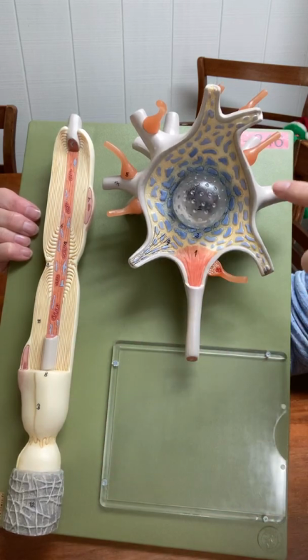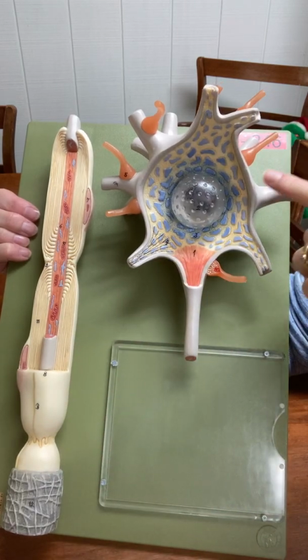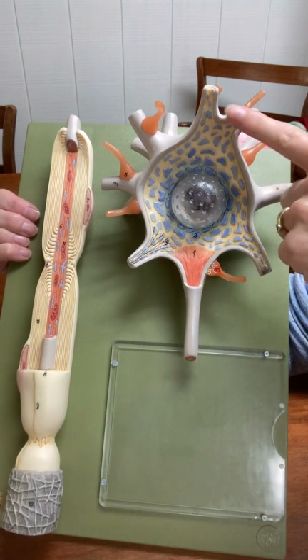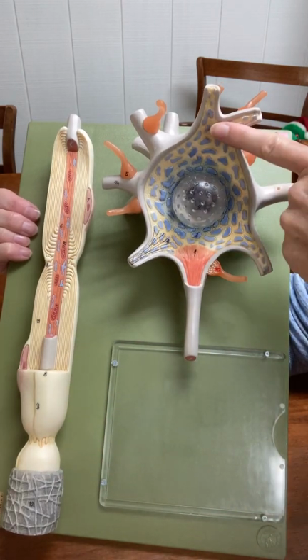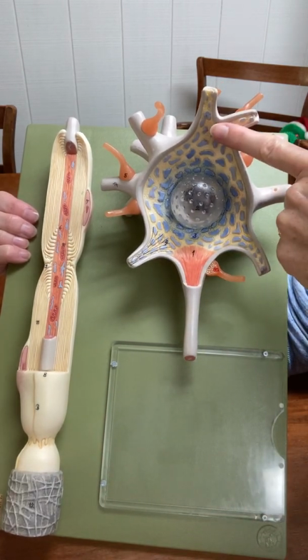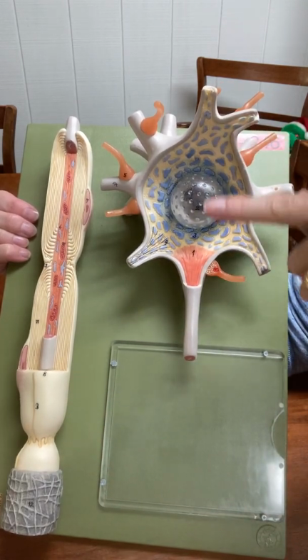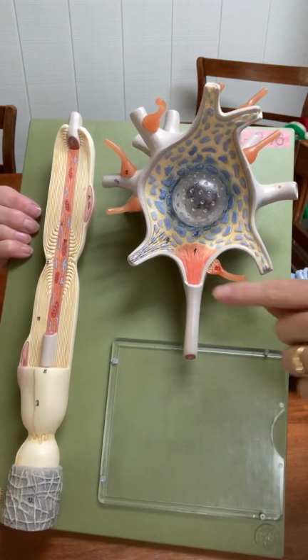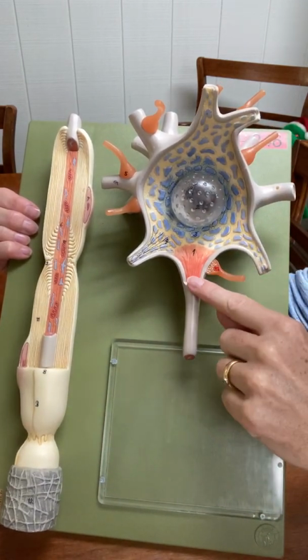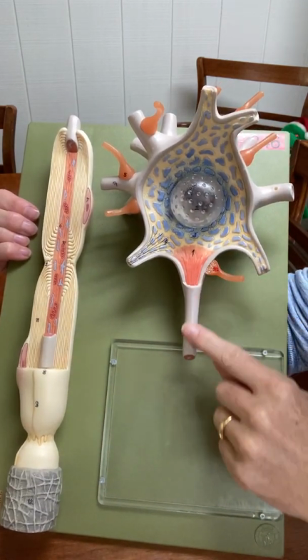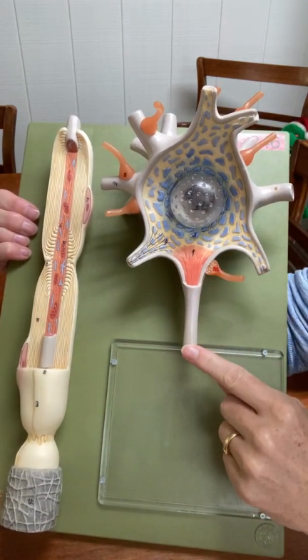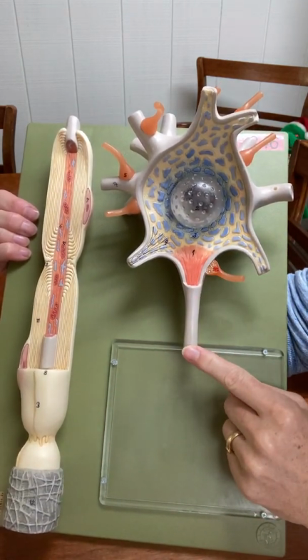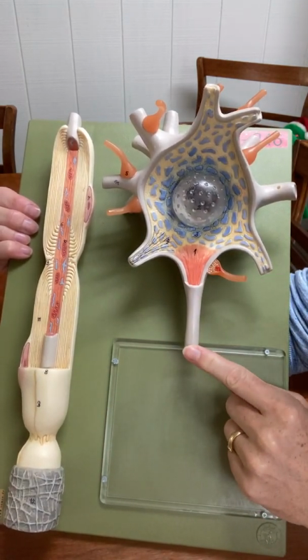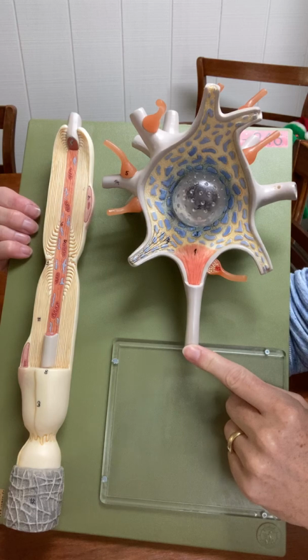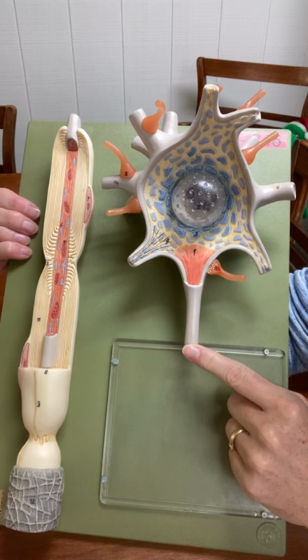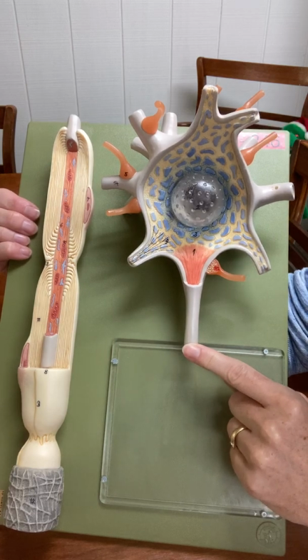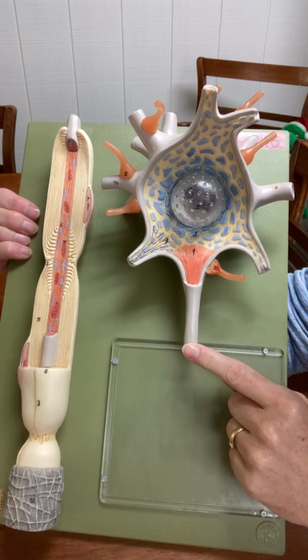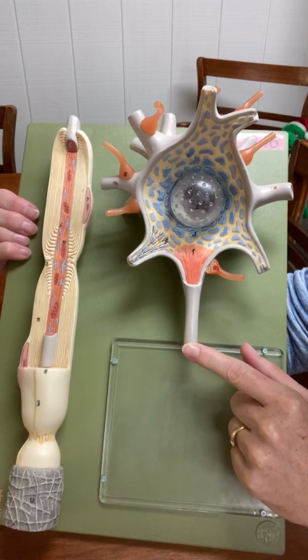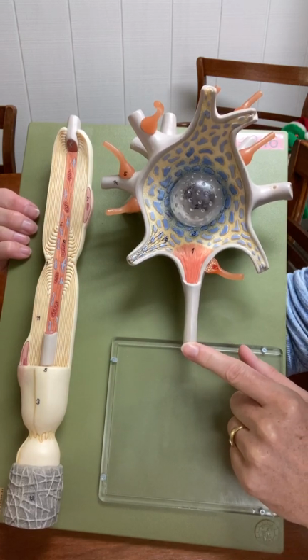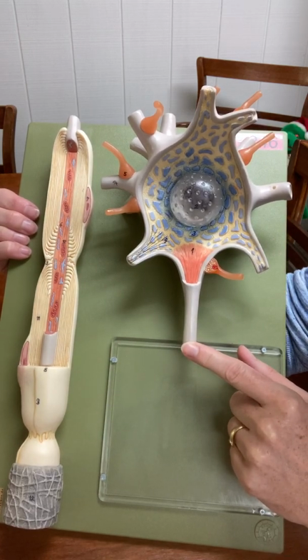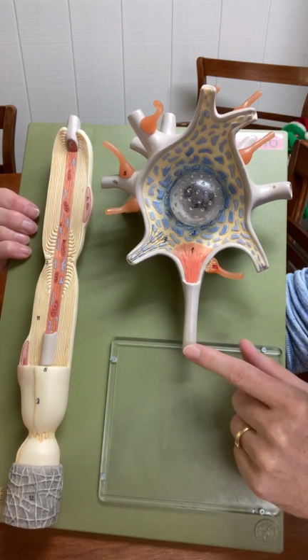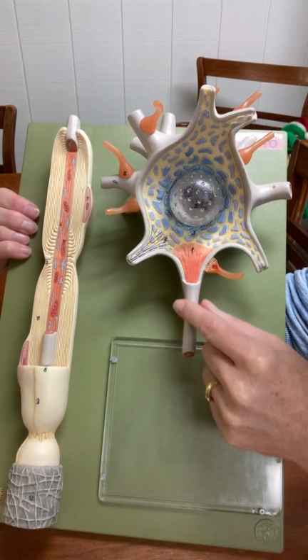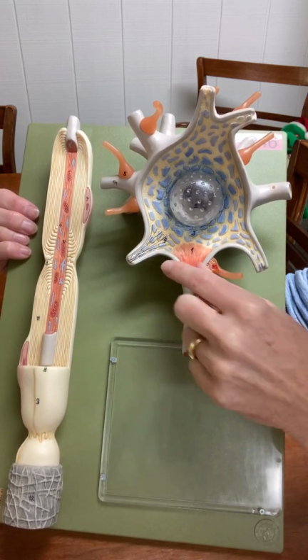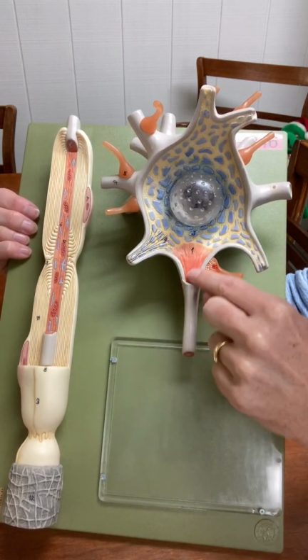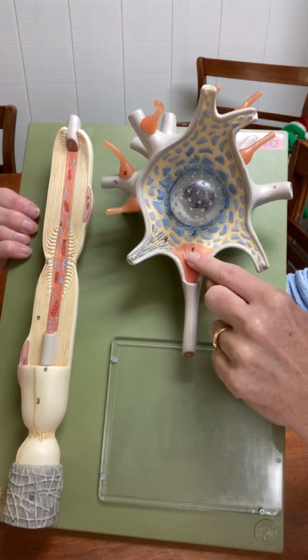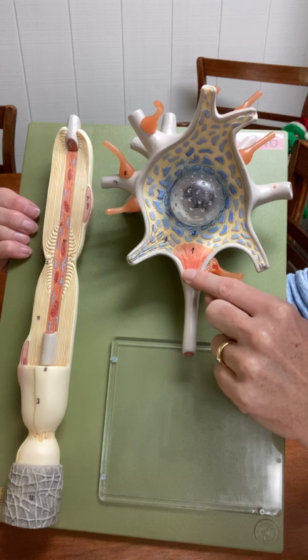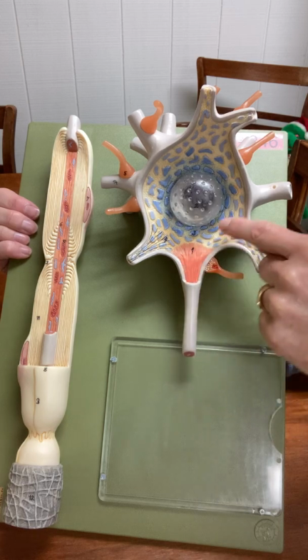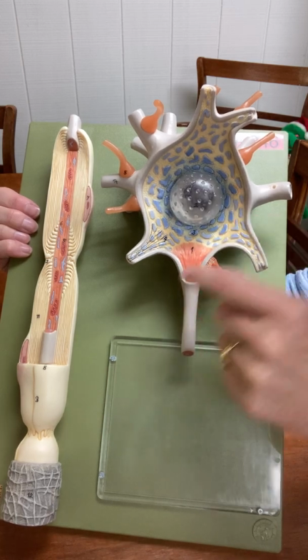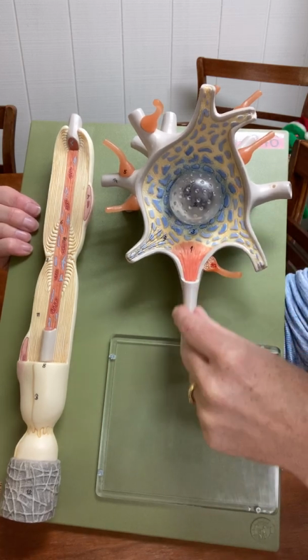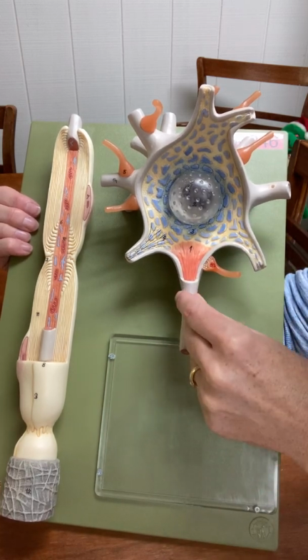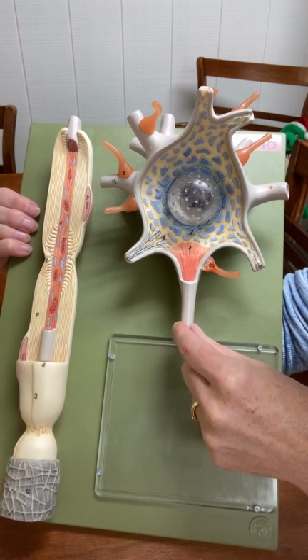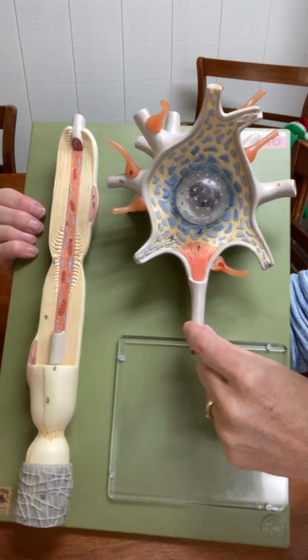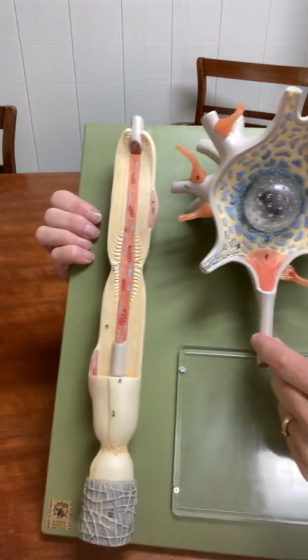On this model there are multiple dendrites, and there's always only one axon. Neurons only have one axon, never more than one axon. So this is where the axon is attached to the cell body, and this is the beginning of the axon.